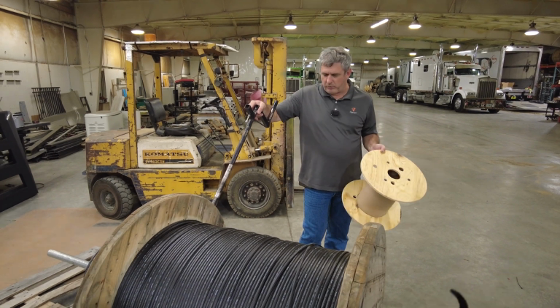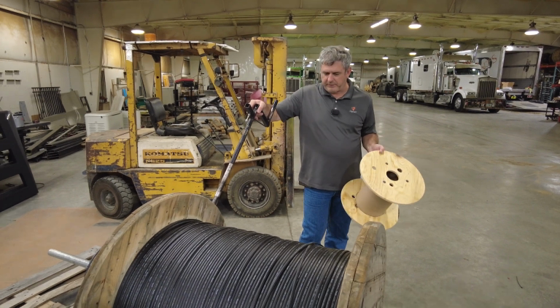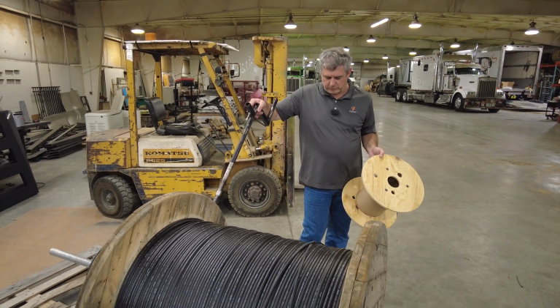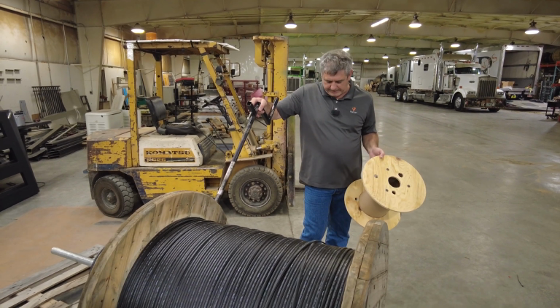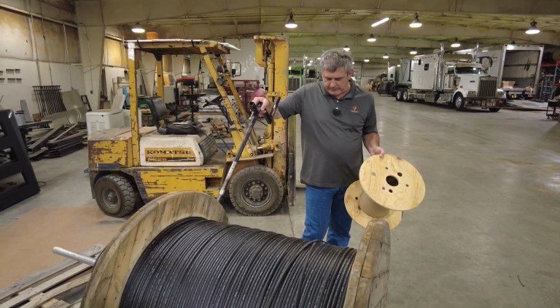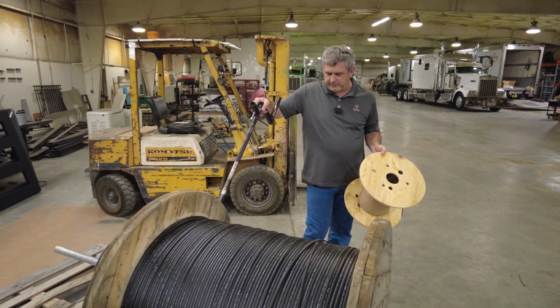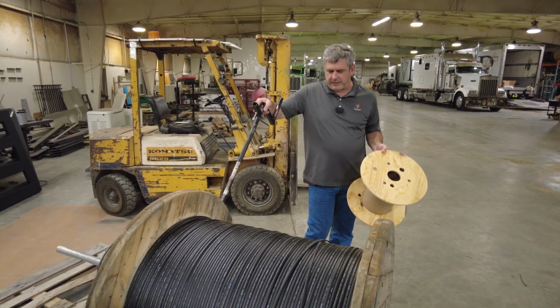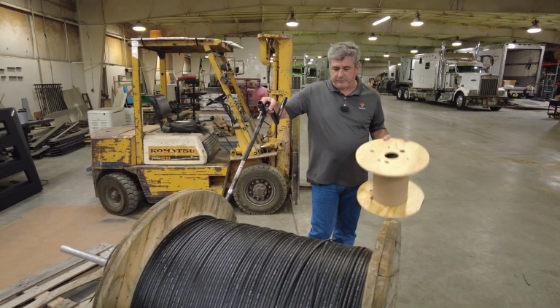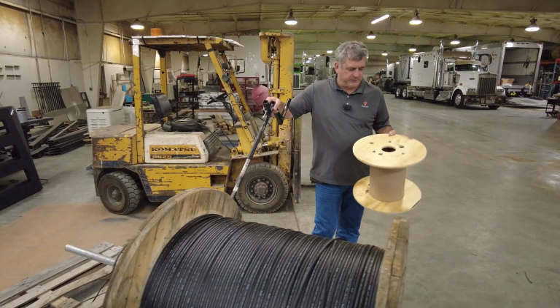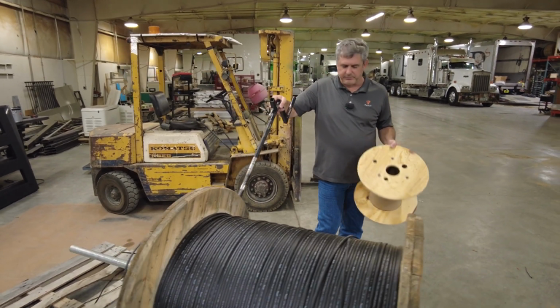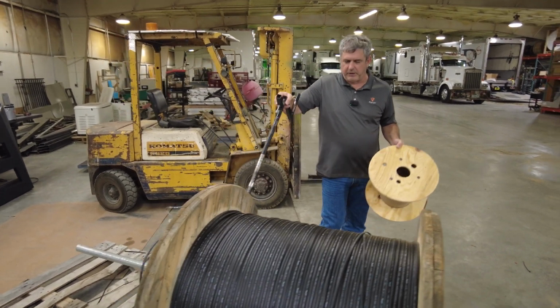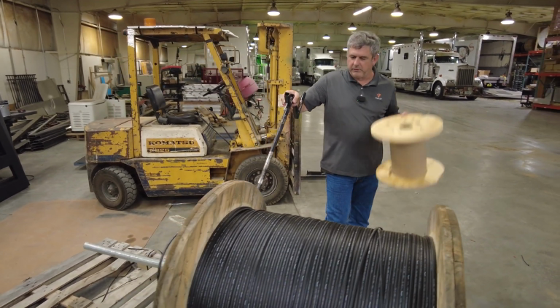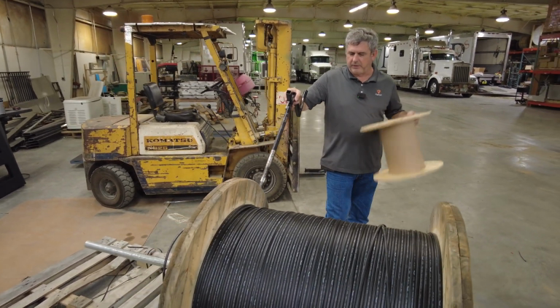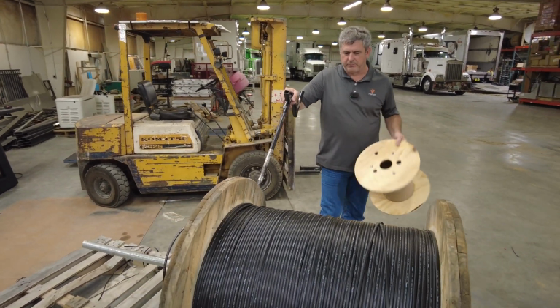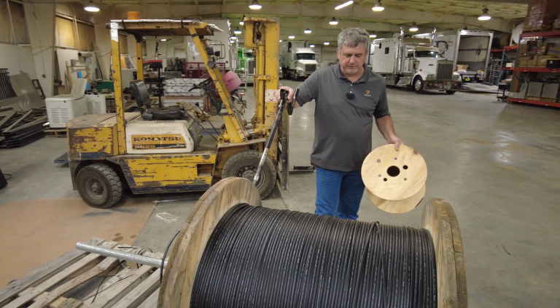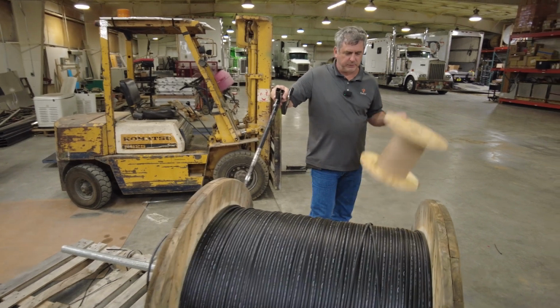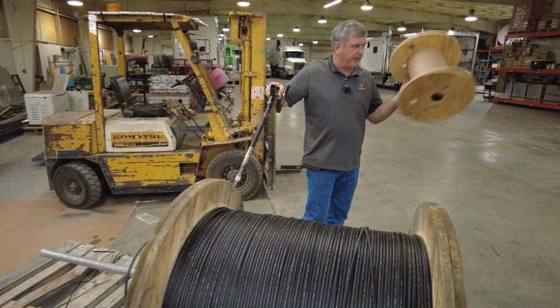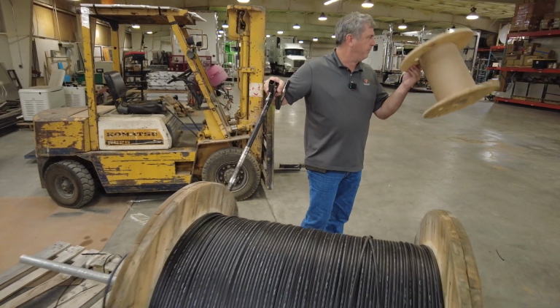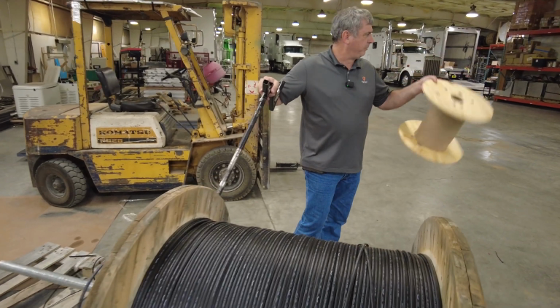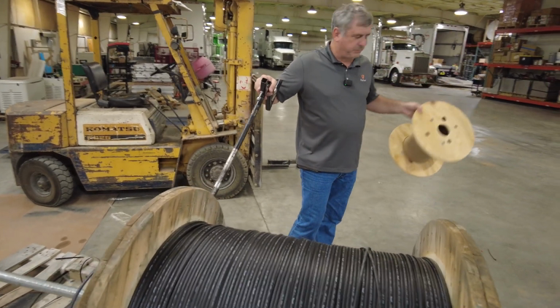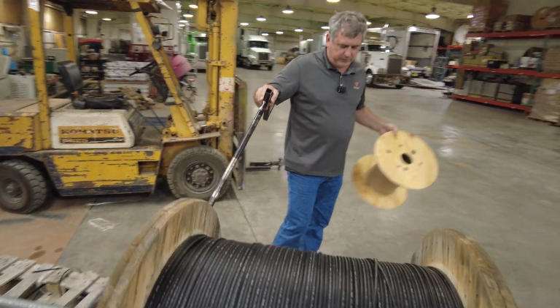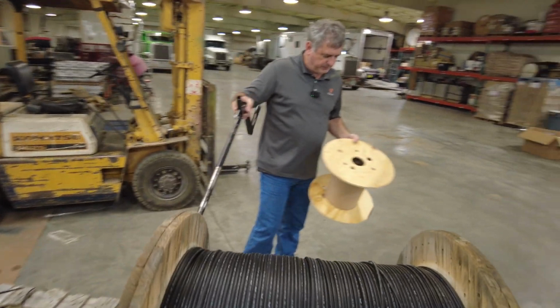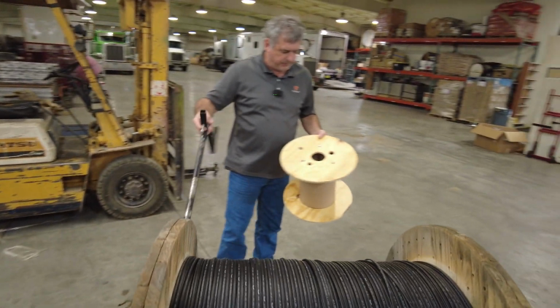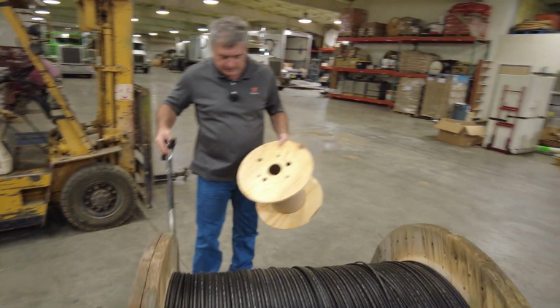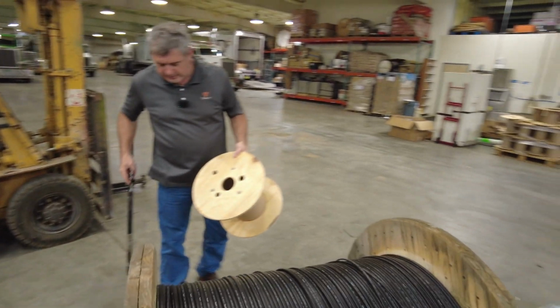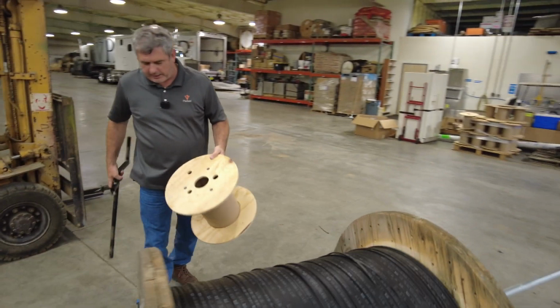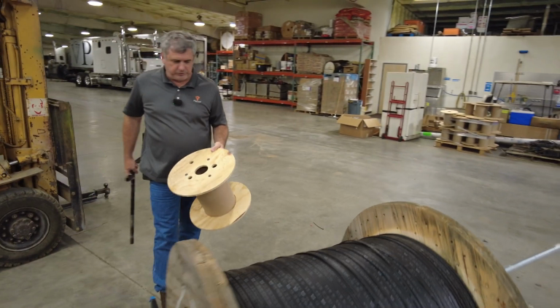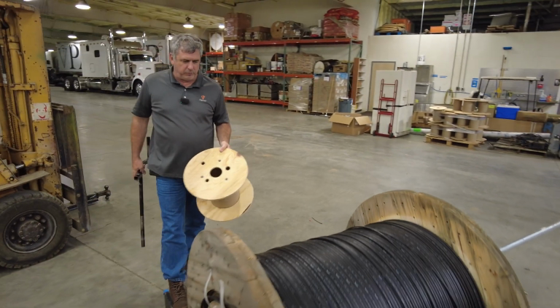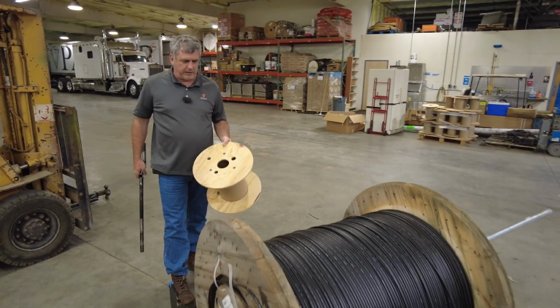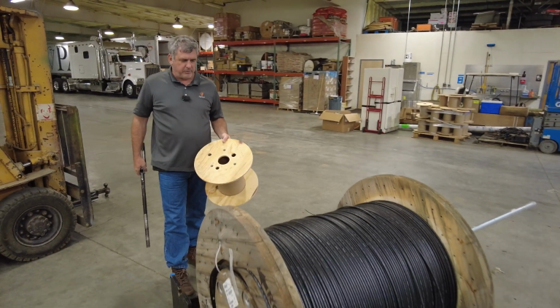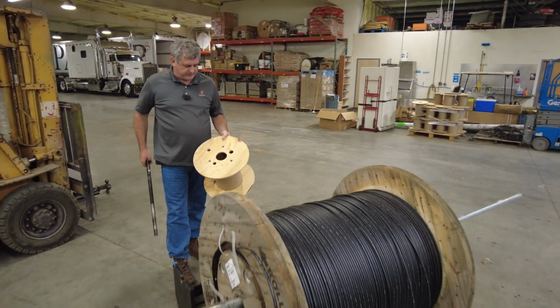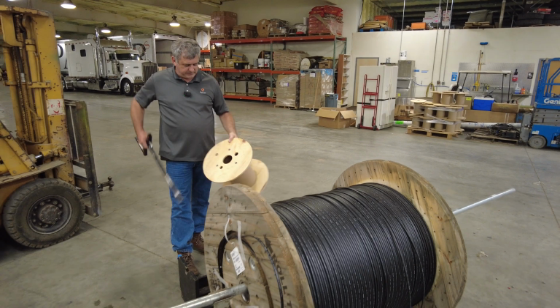This is kind of a proof of concept, so you can follow right along with the process. We got a bunch of blank spools over there on that pallet, and I'm going to show you what our thought process is.